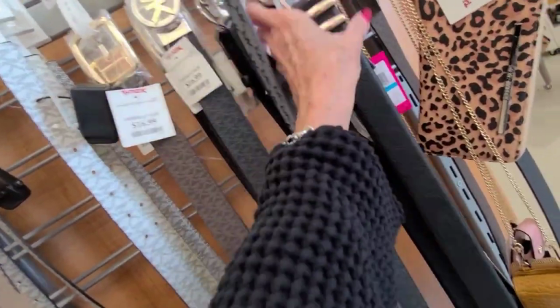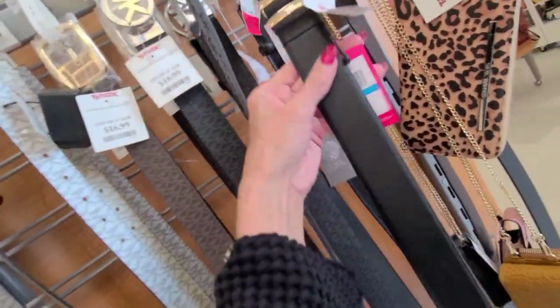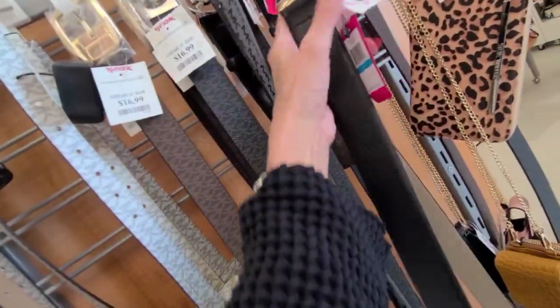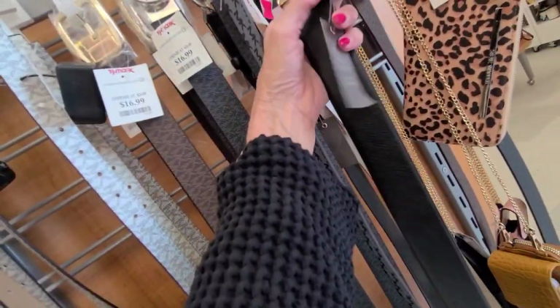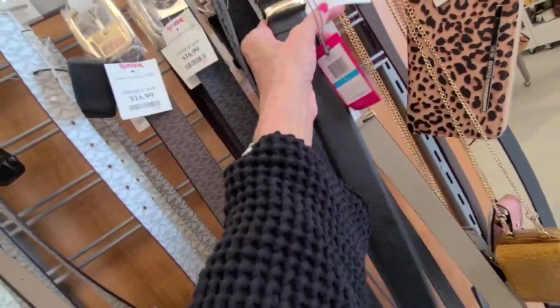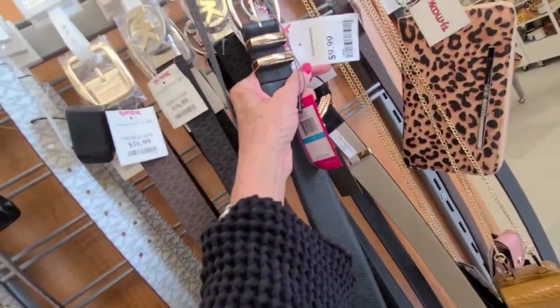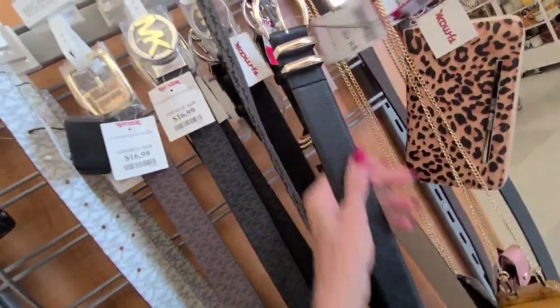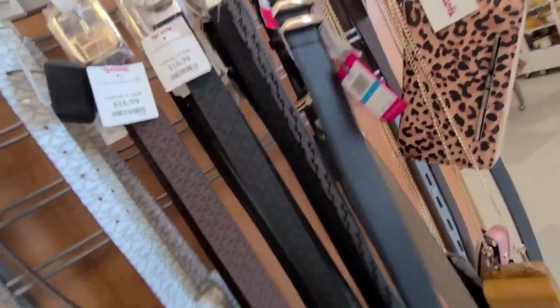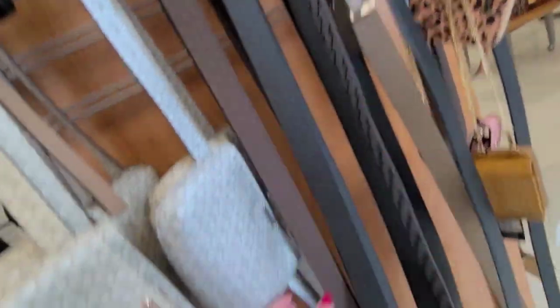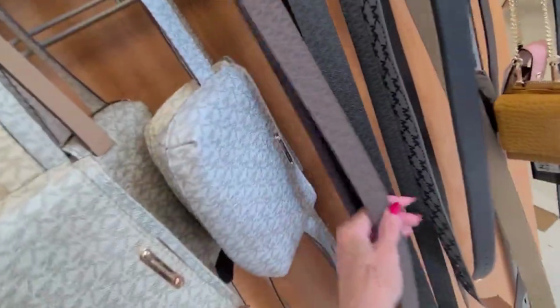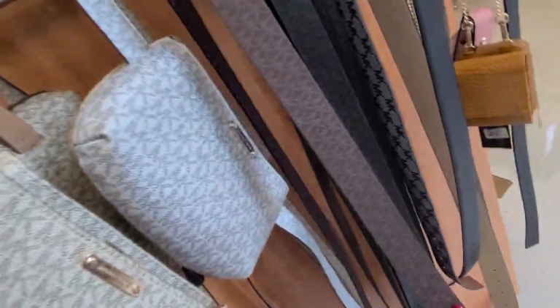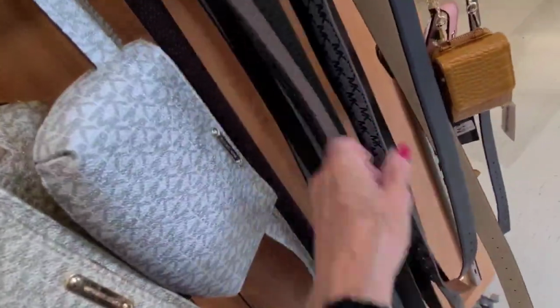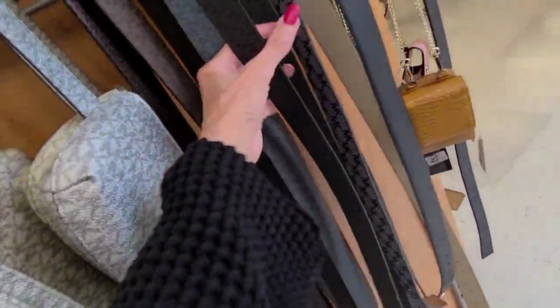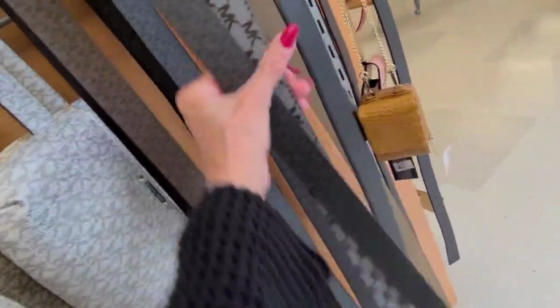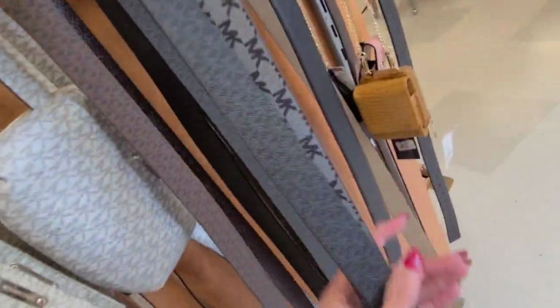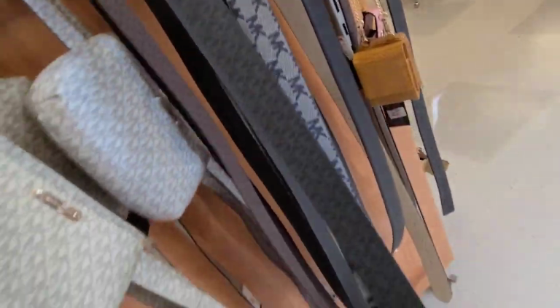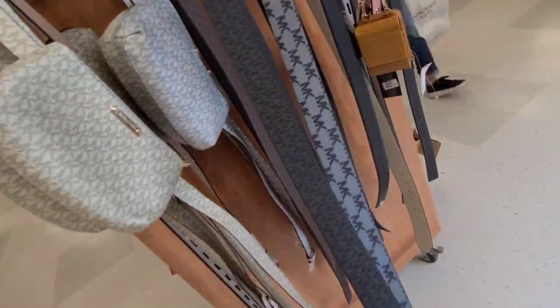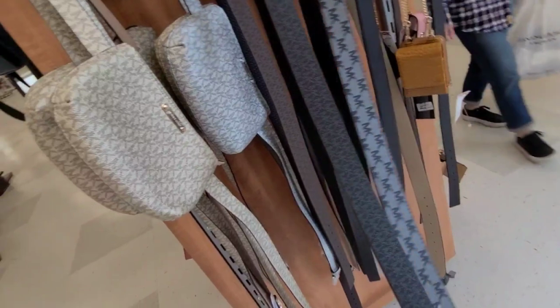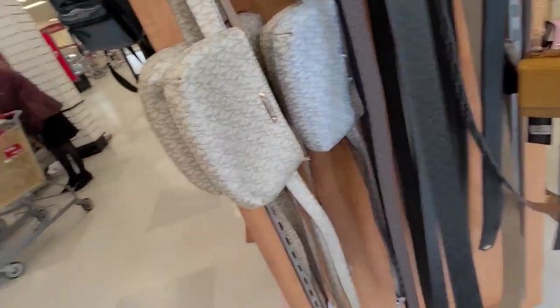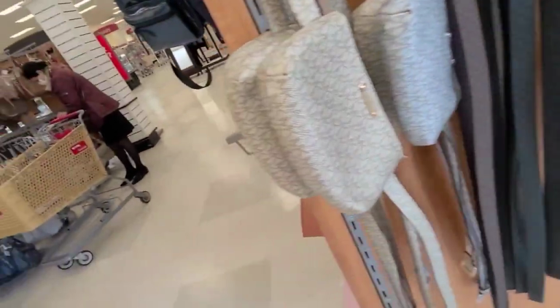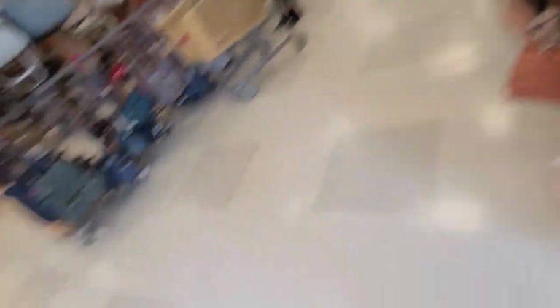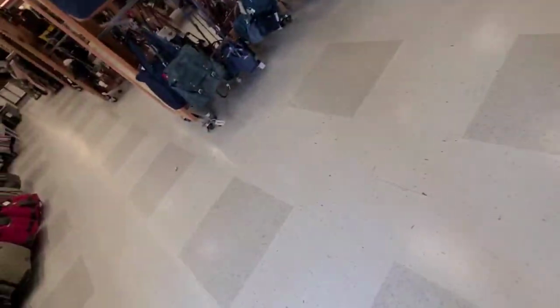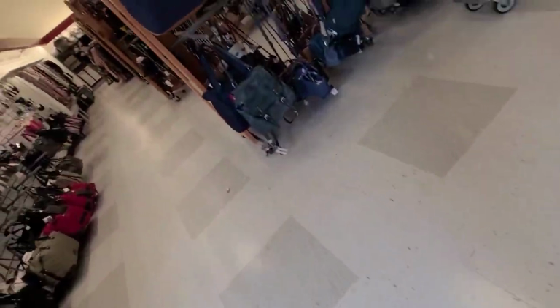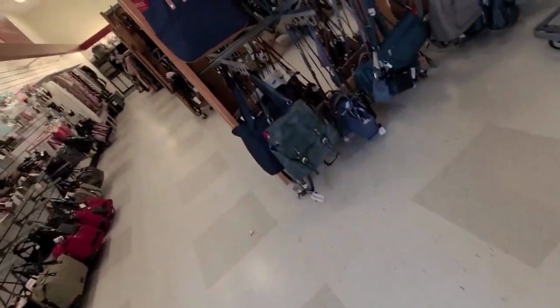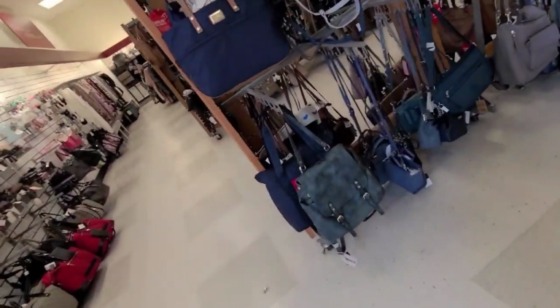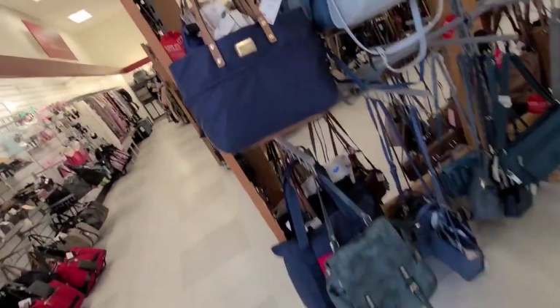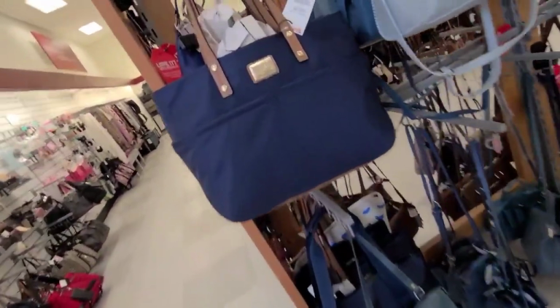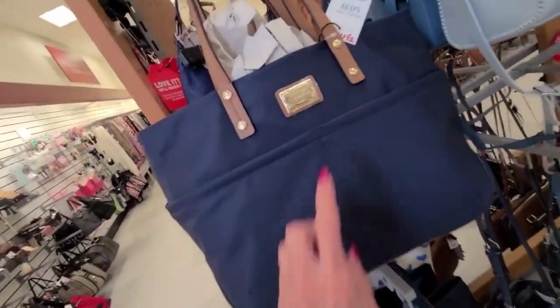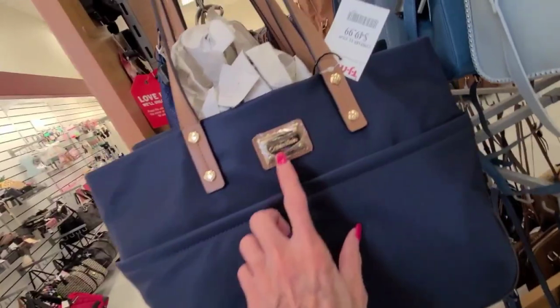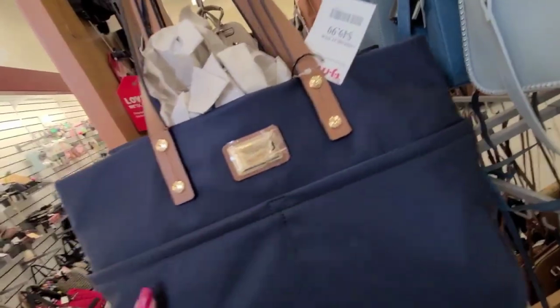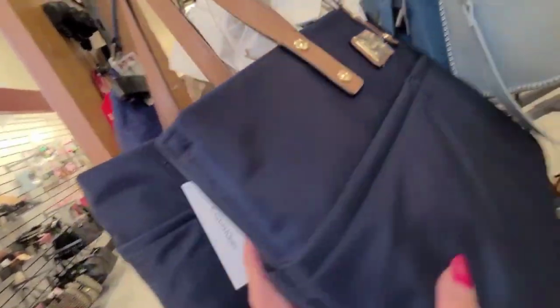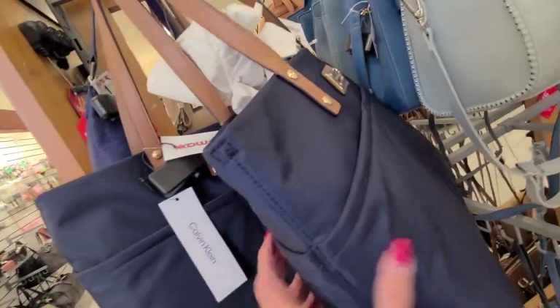We got a Vince Camuto here for $10. Let's see — what's this here? Another Calvin Klein for $50.